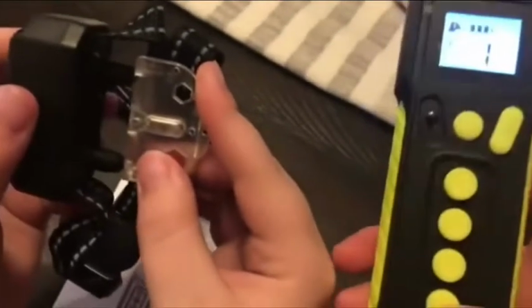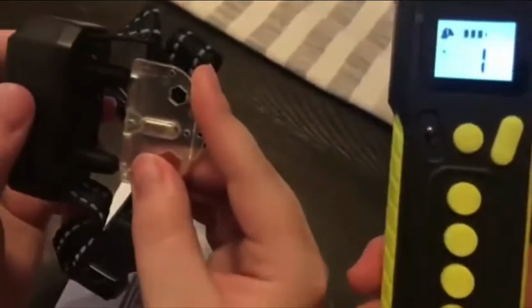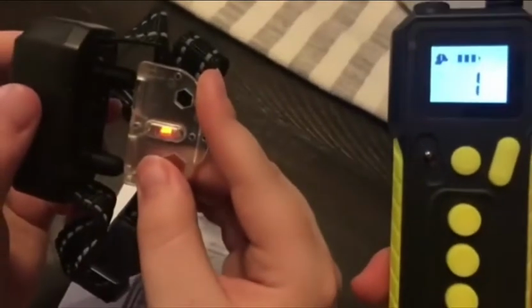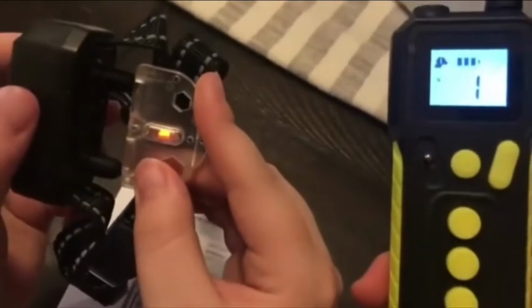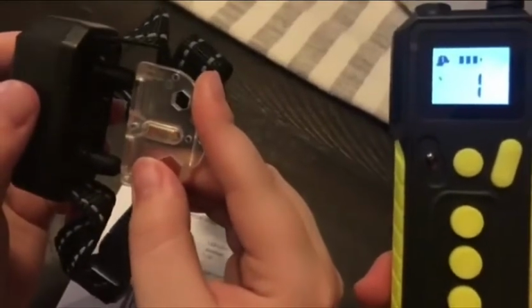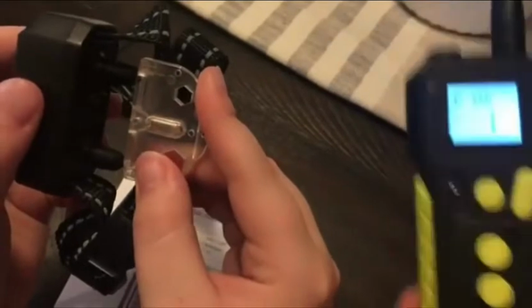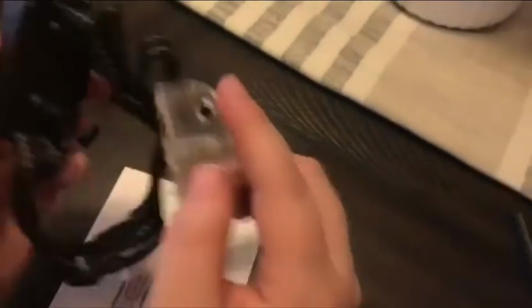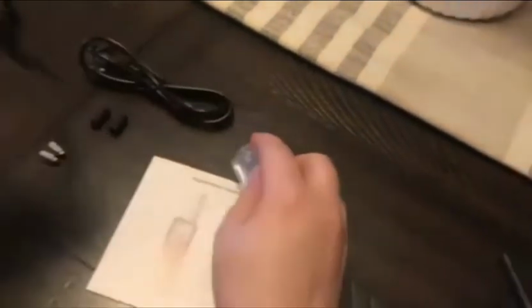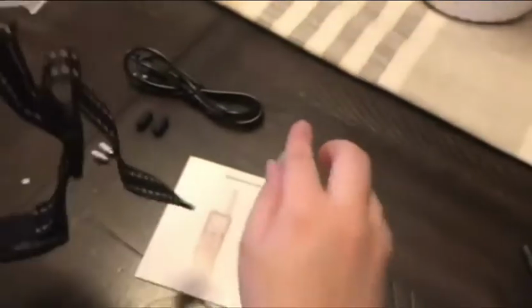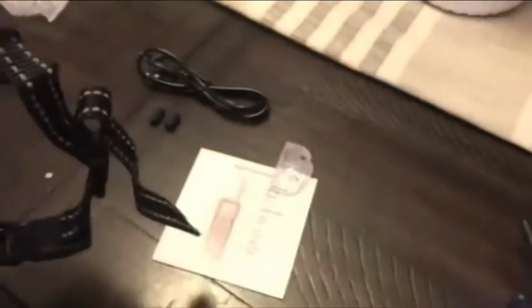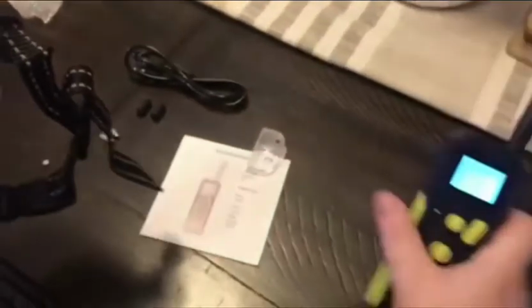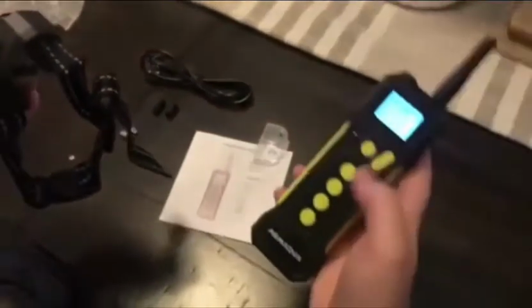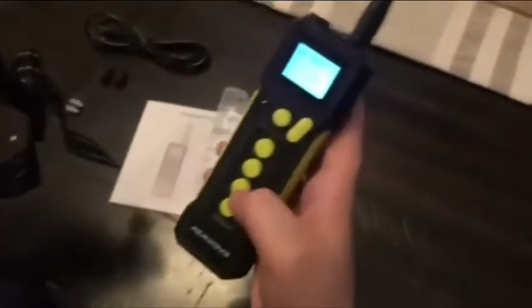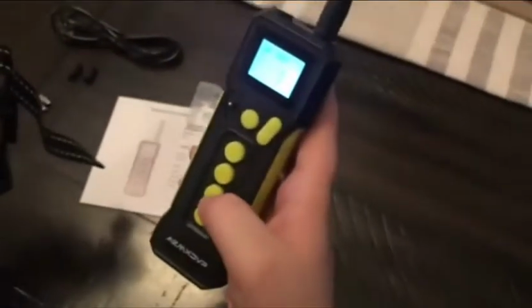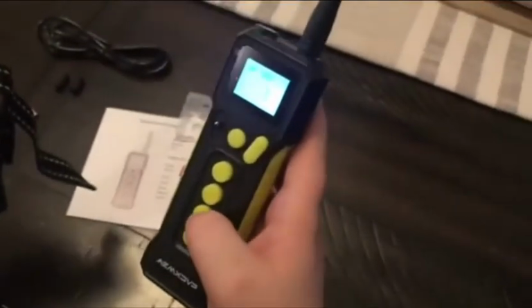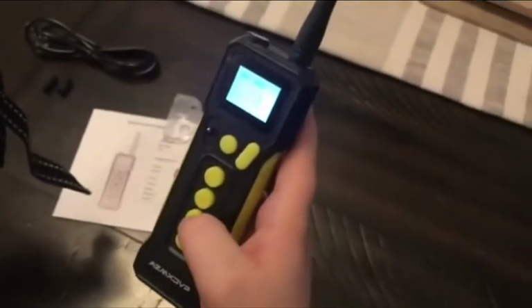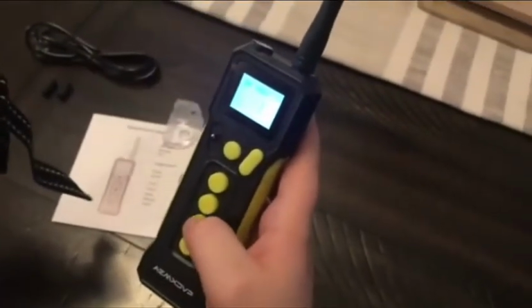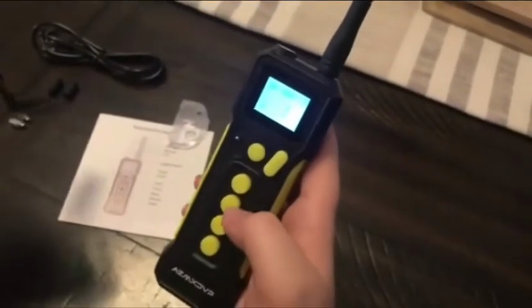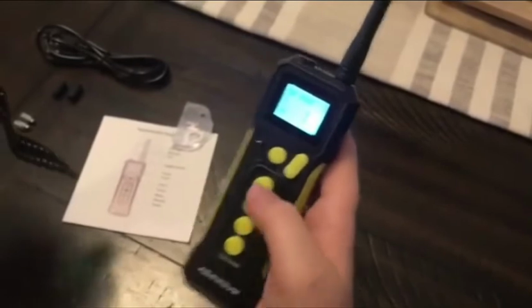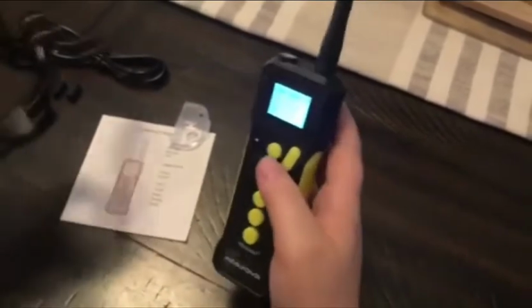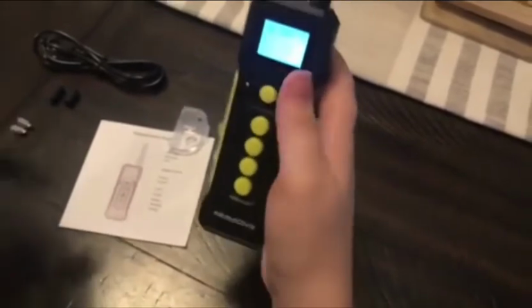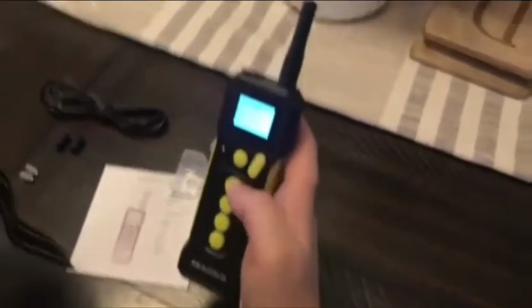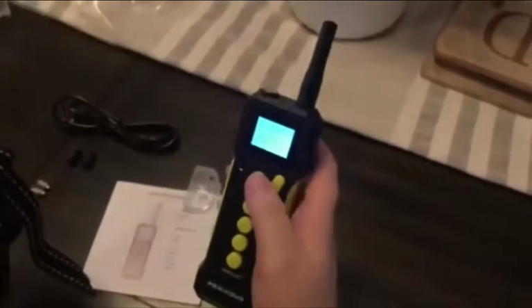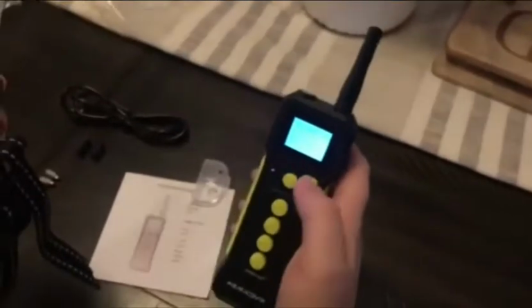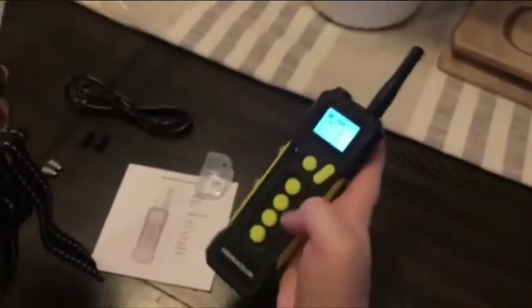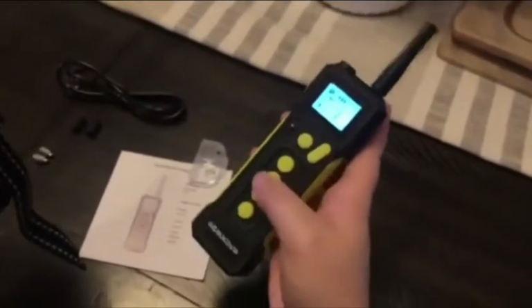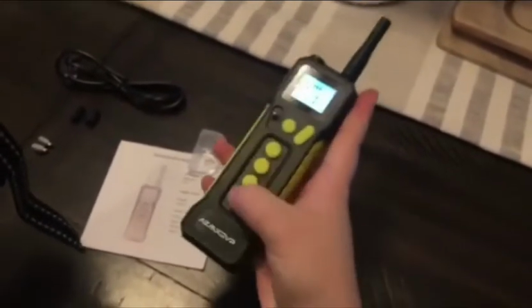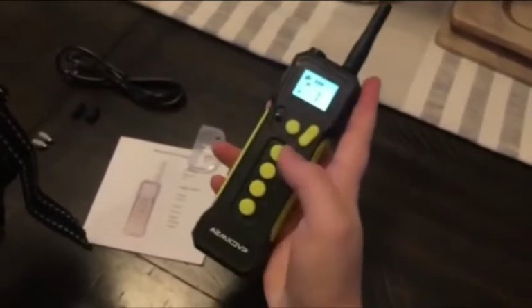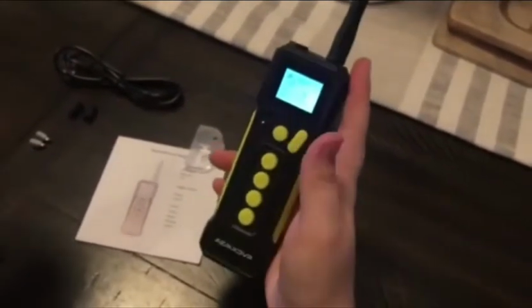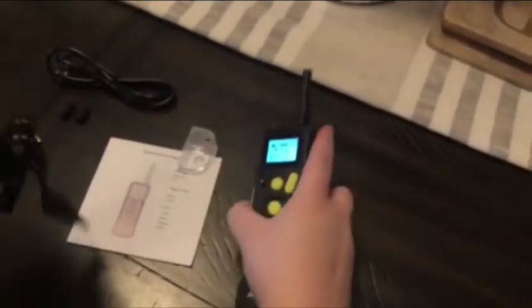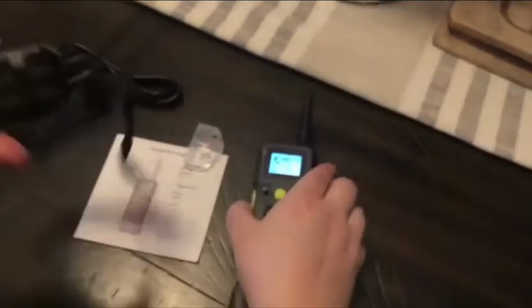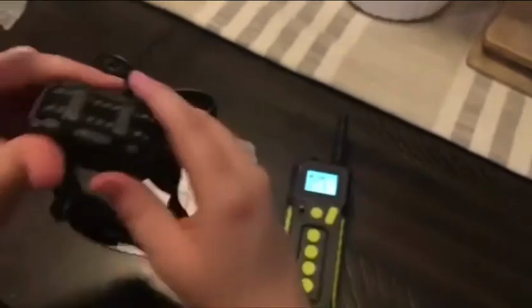That is an option for you. With this we're gonna go ahead and turn on vibration mode because we can handle vibration just in case something happens. So we'll go ahead and lock our keypad so we can't do anything accidentally, so I can talk more about the collar.